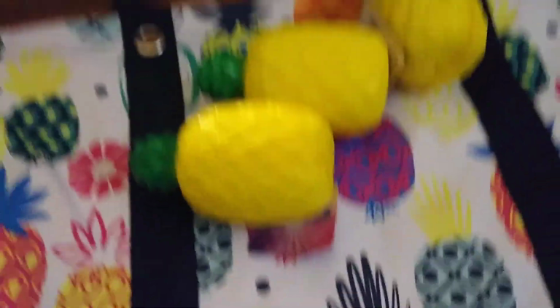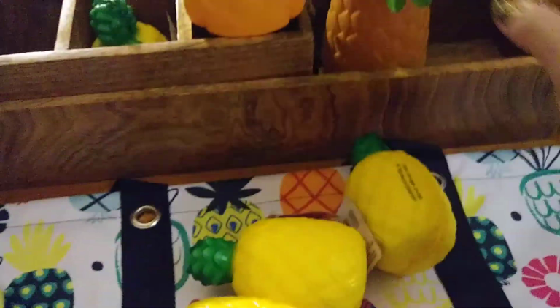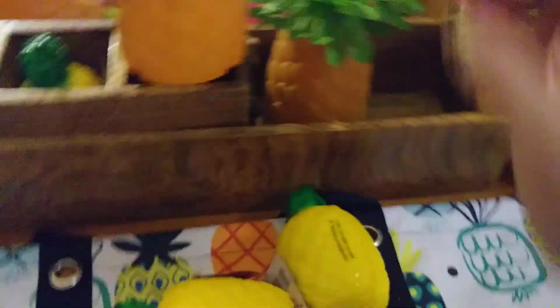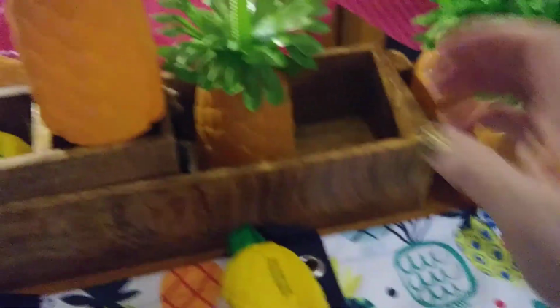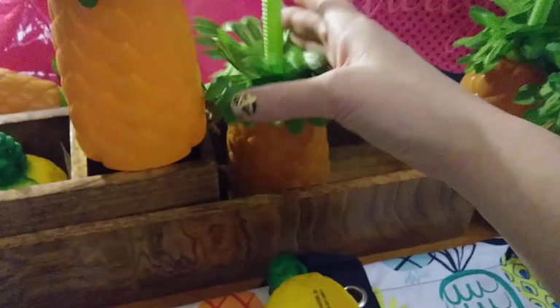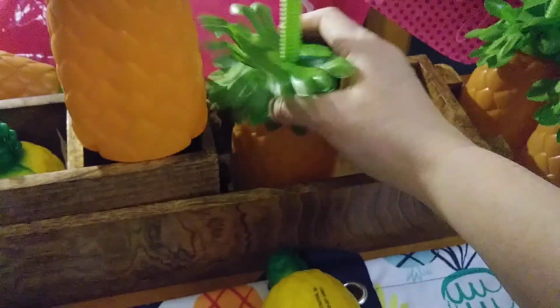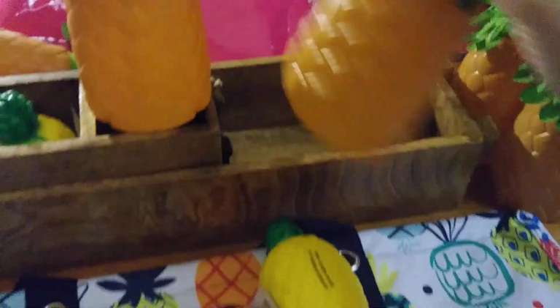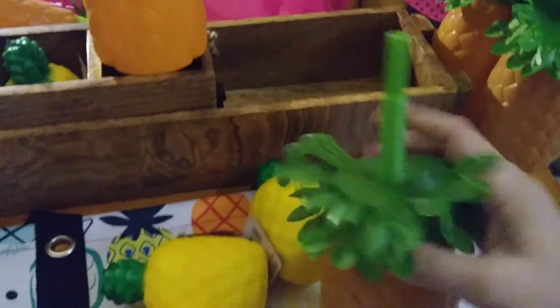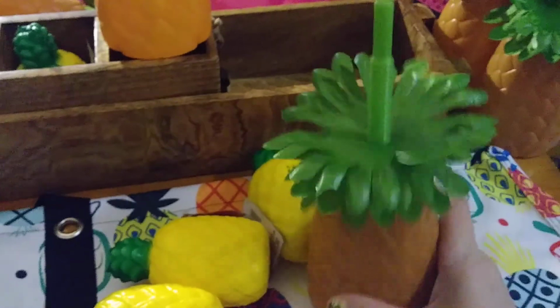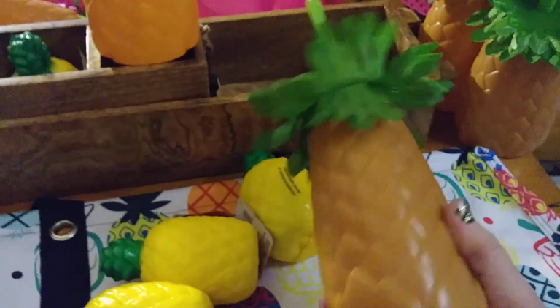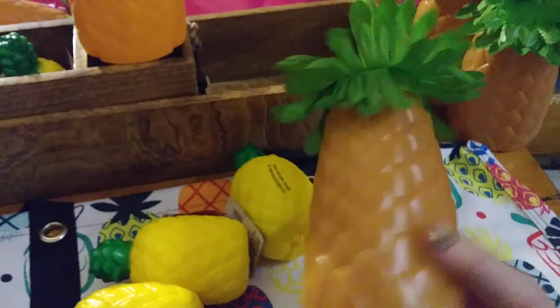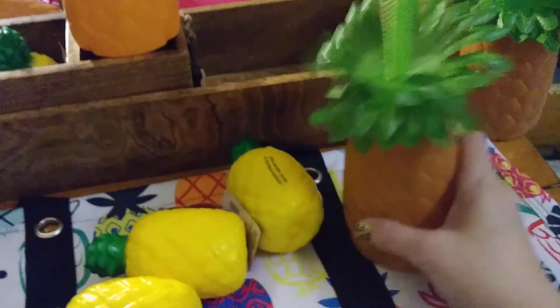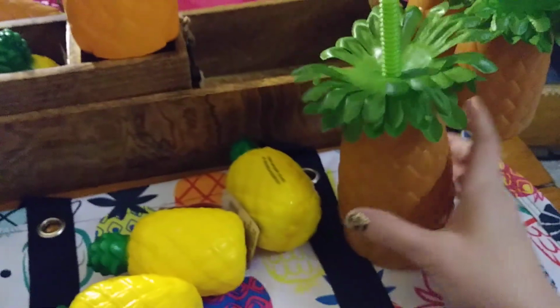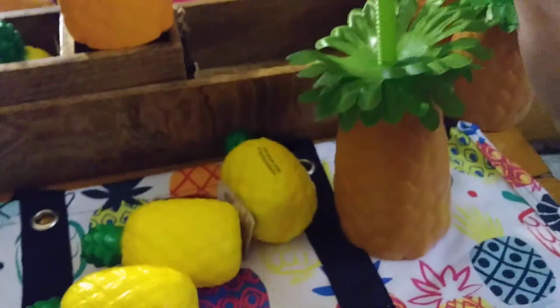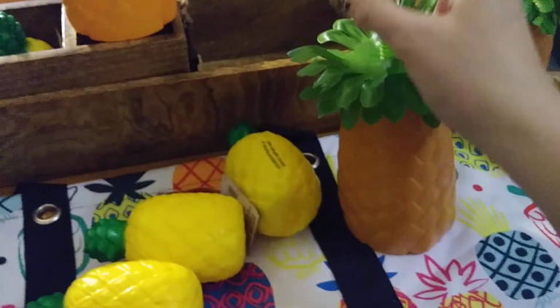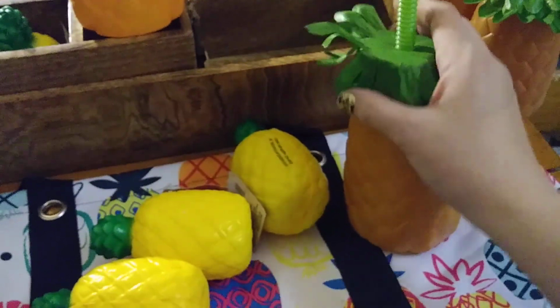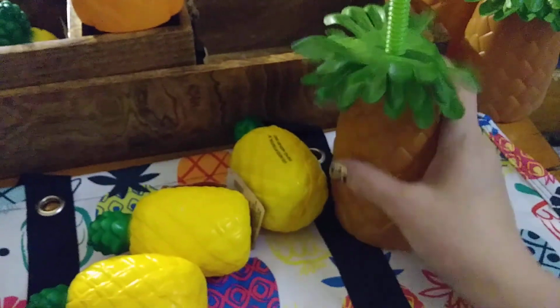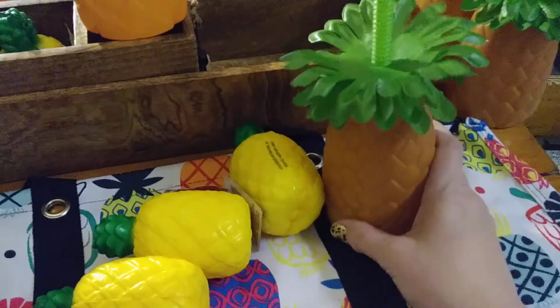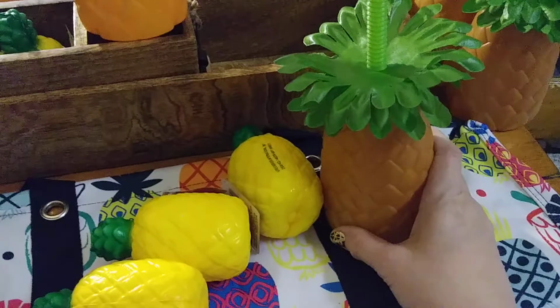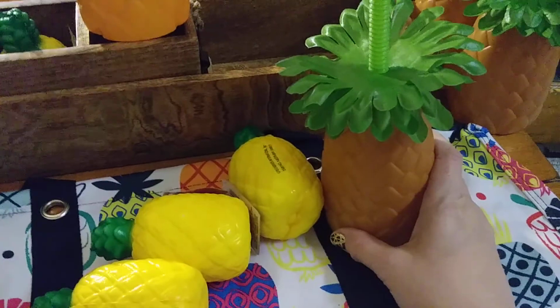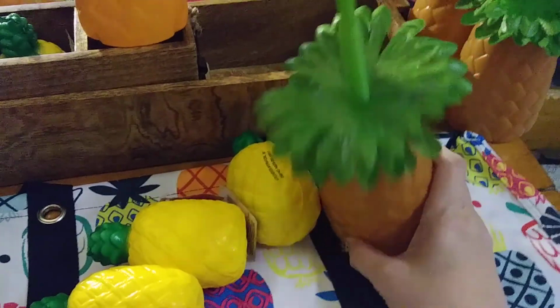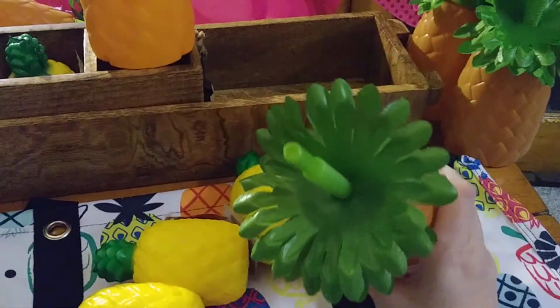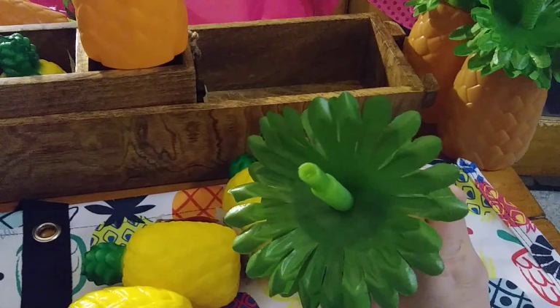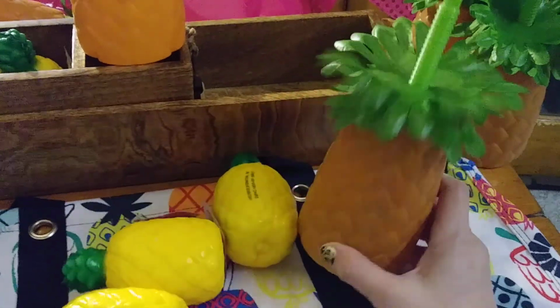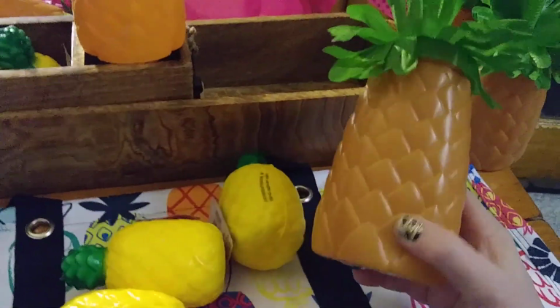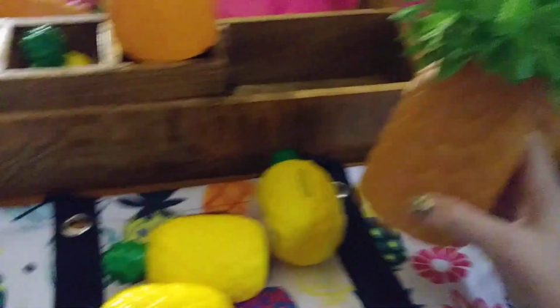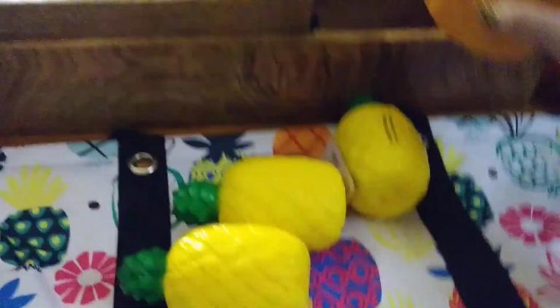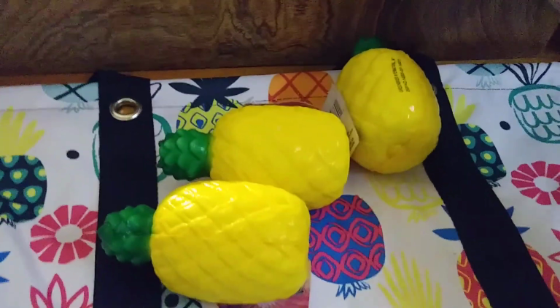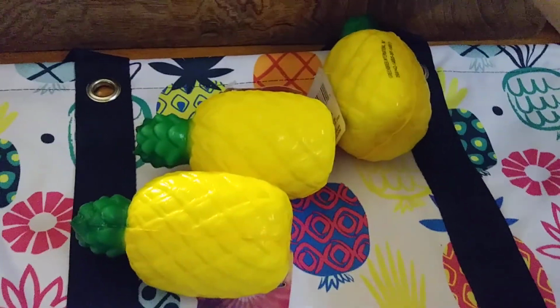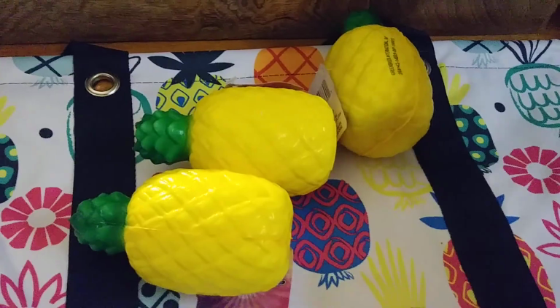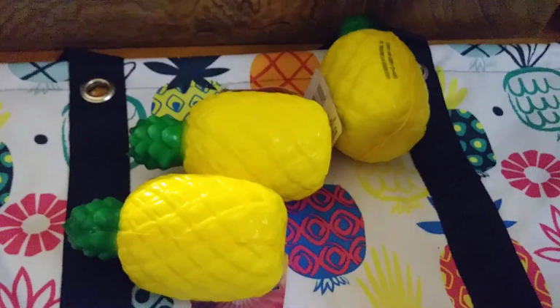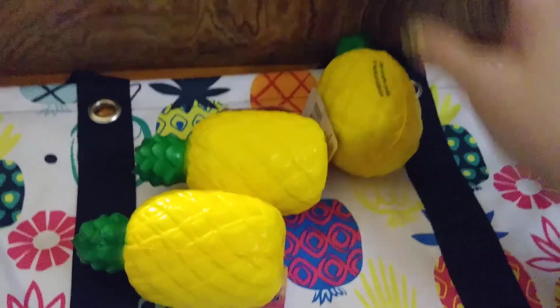And then I also found these right here — a little bottle. It looks like a pineapple, it's really cute. Just something fun to put in your box or put on your display on your table.